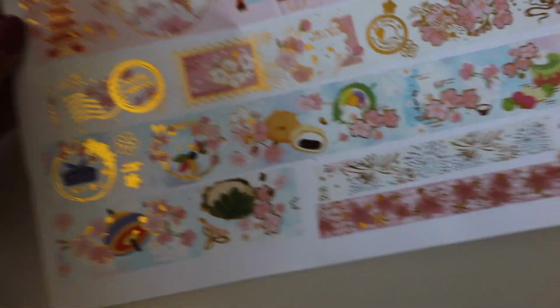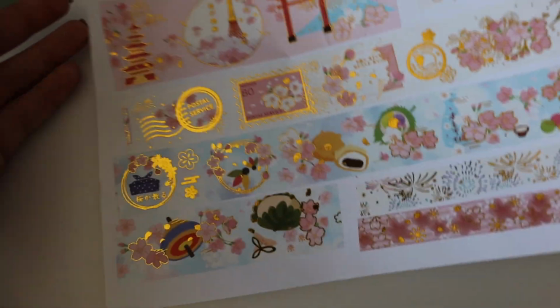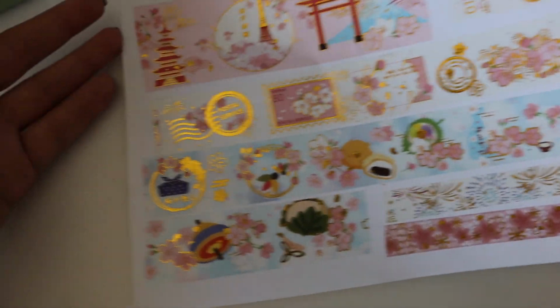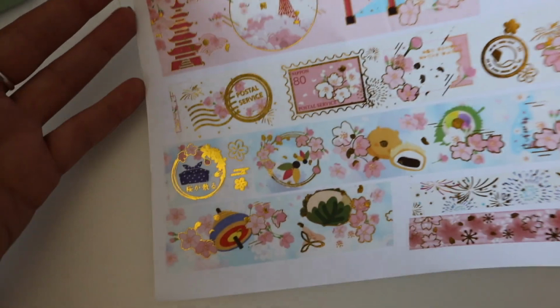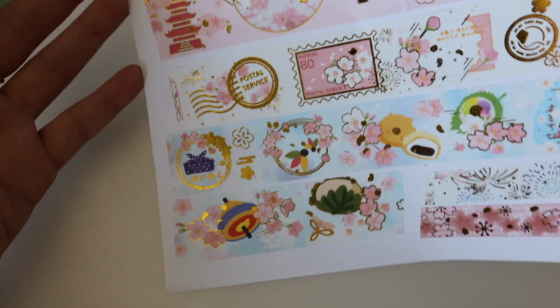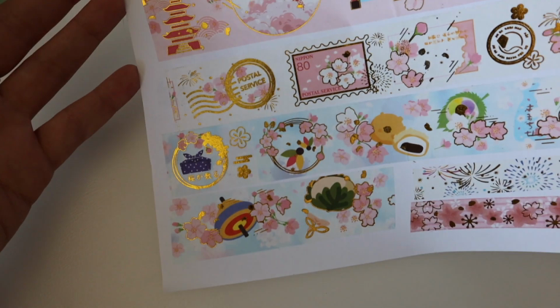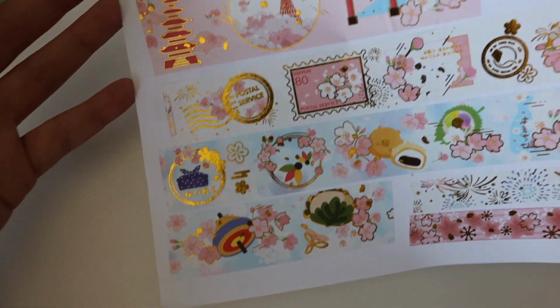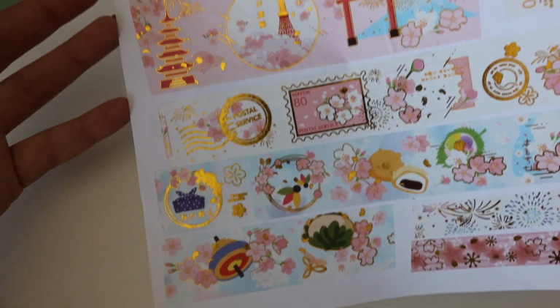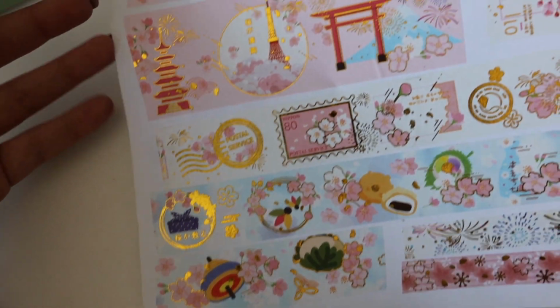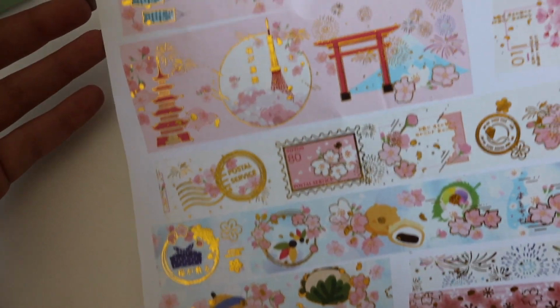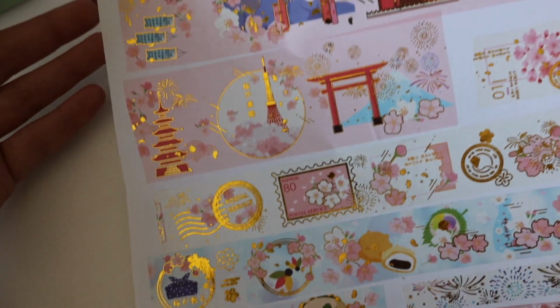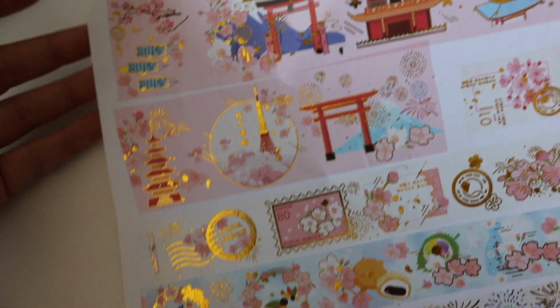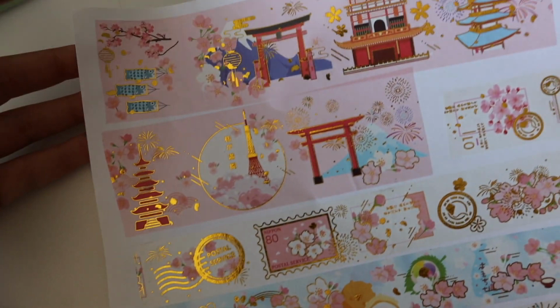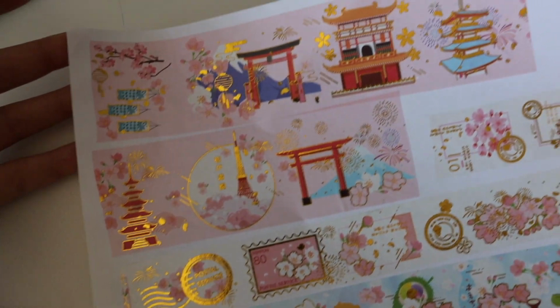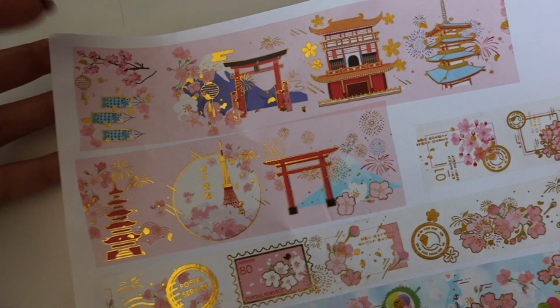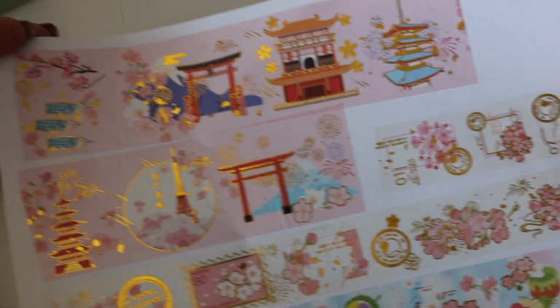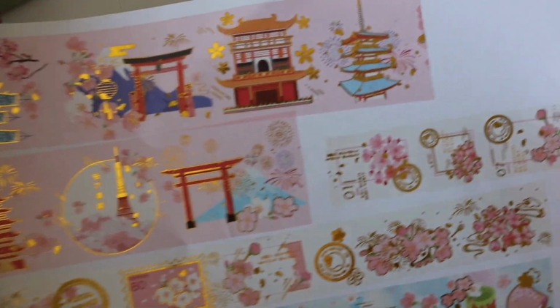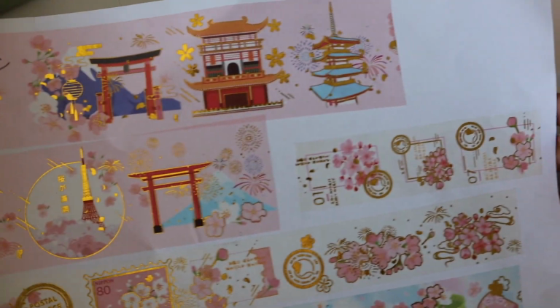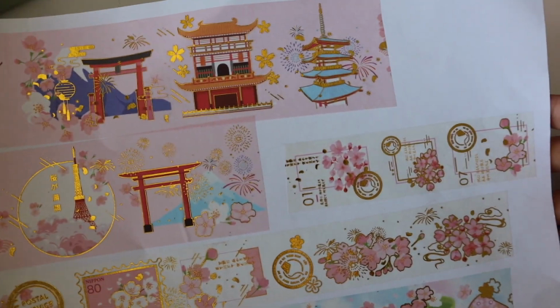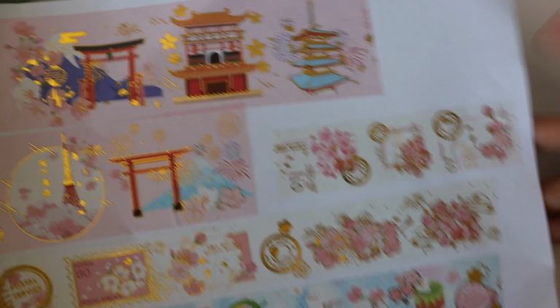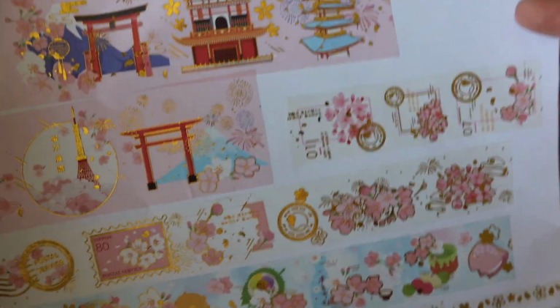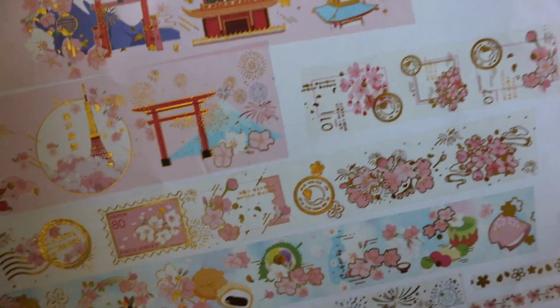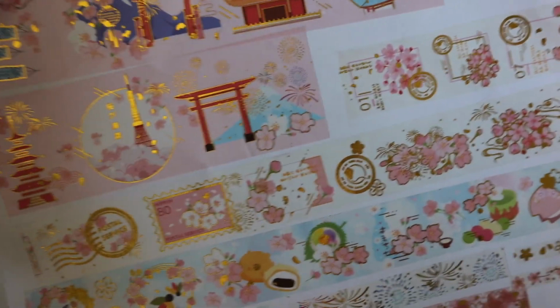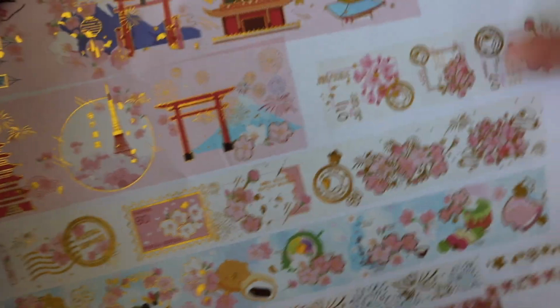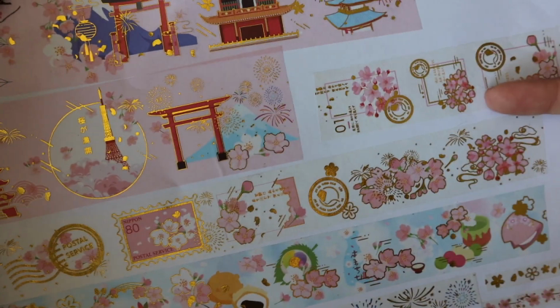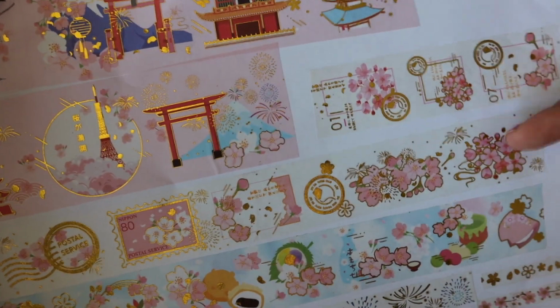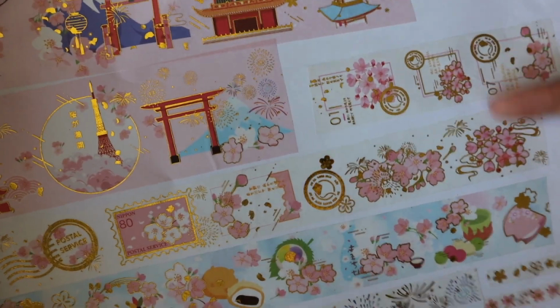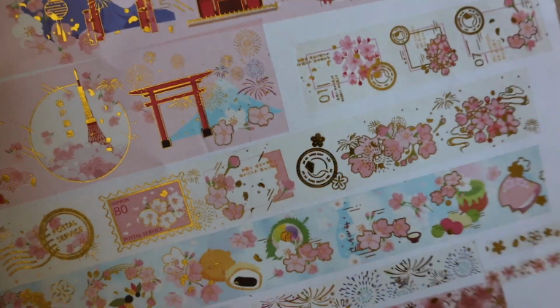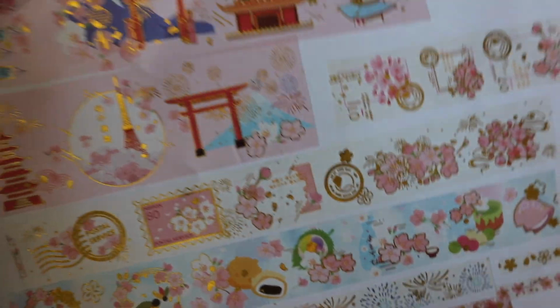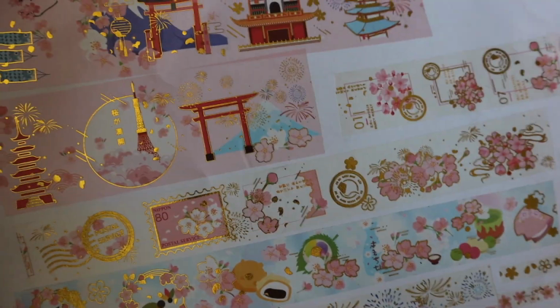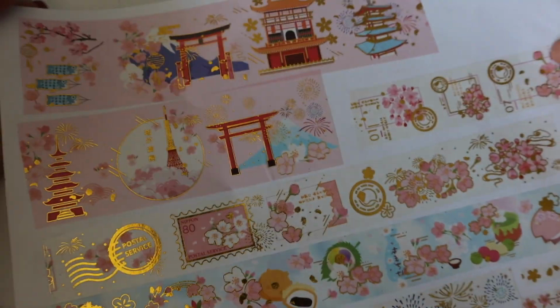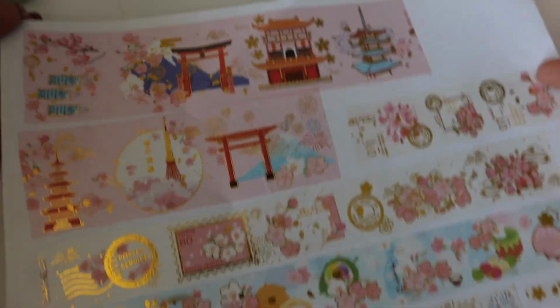So we've had a lot of things in one single set. I think the postal stamp ones are my favorite from this one.